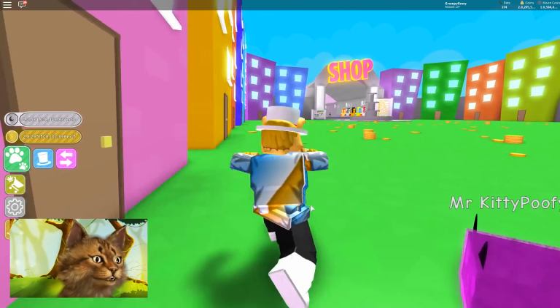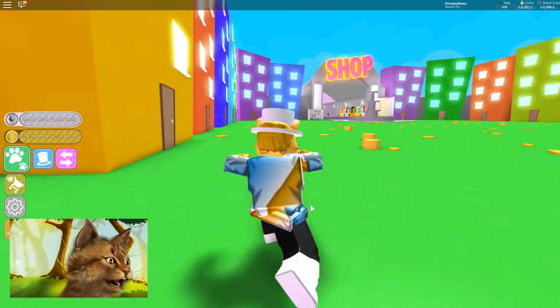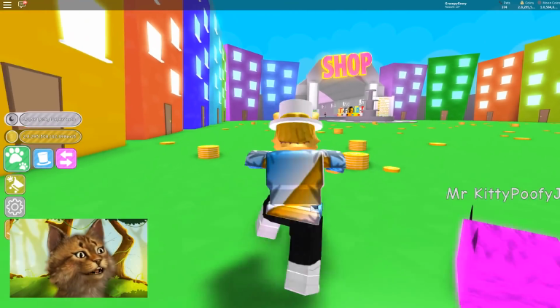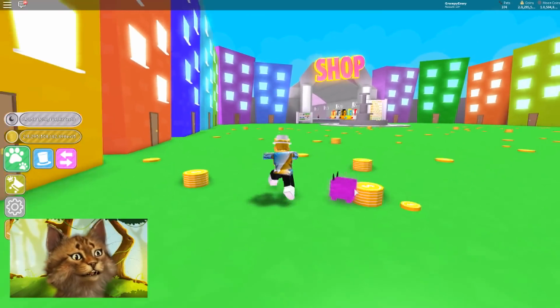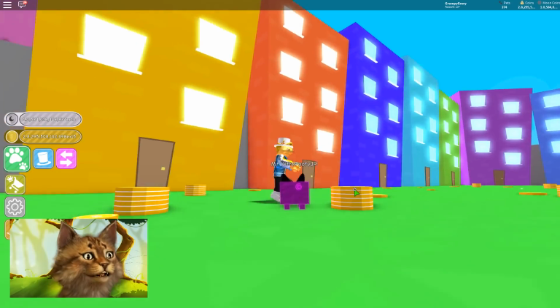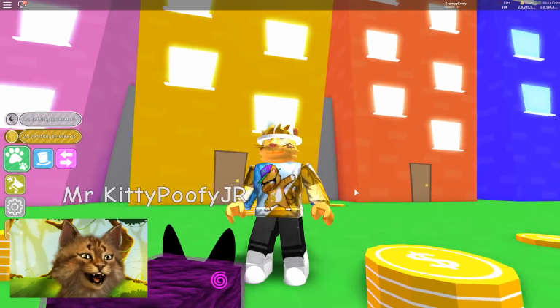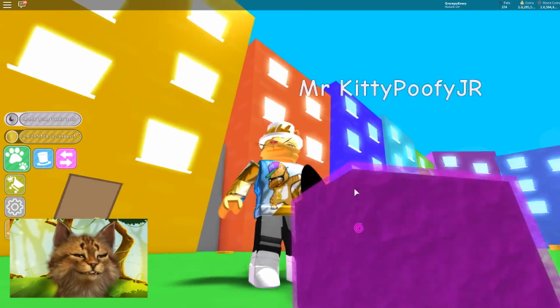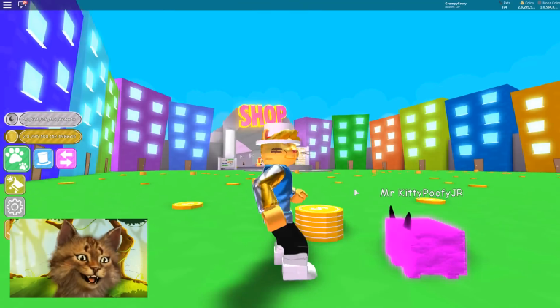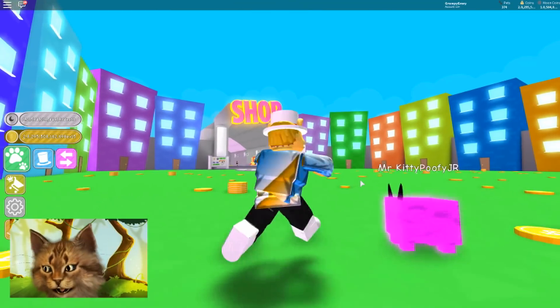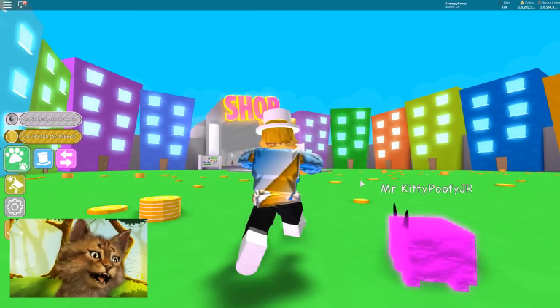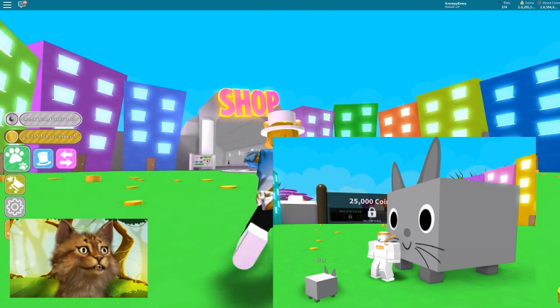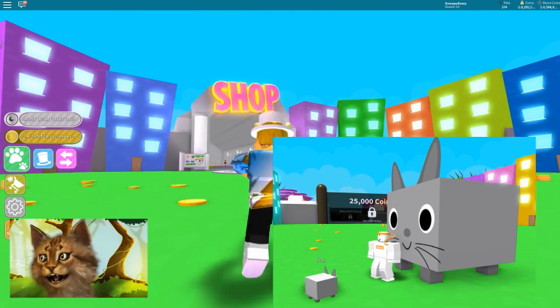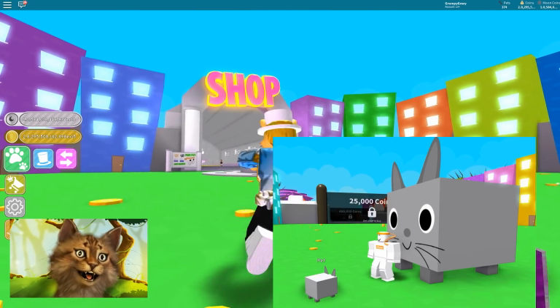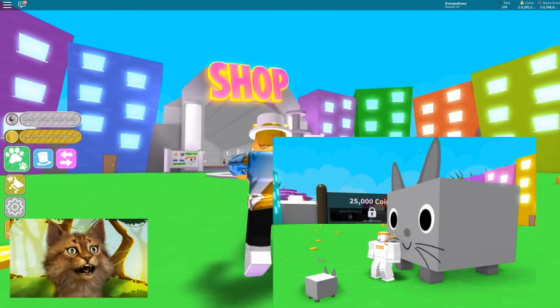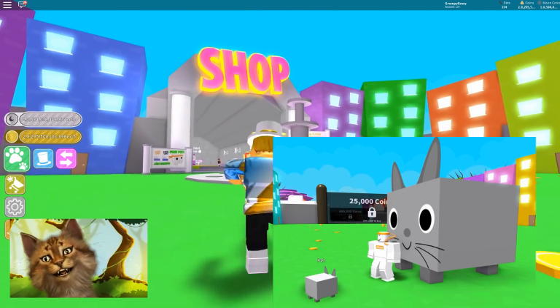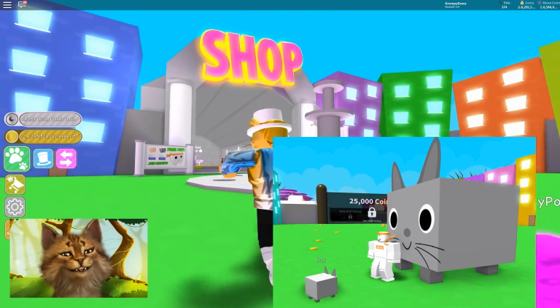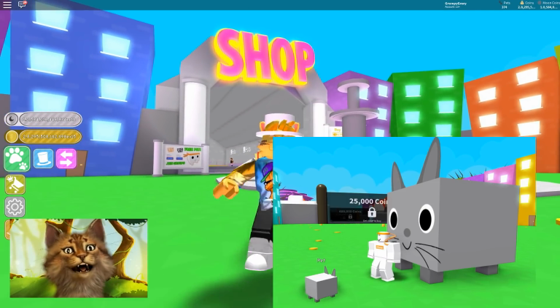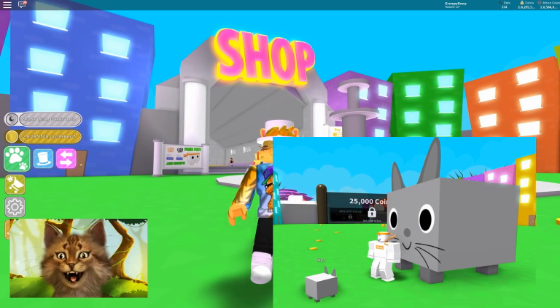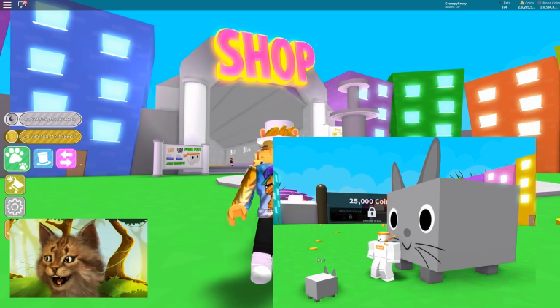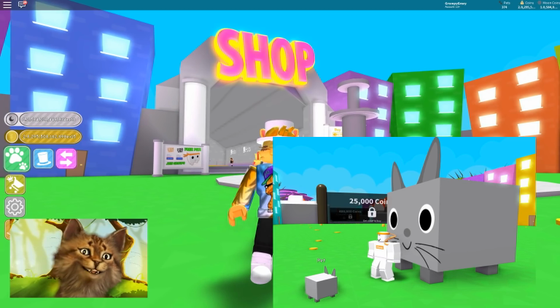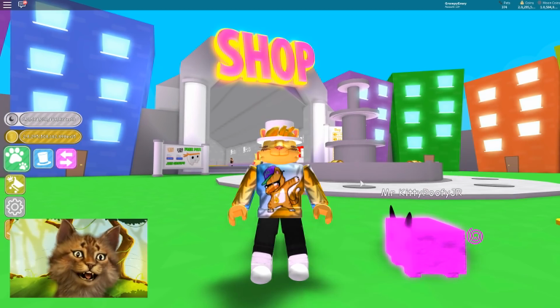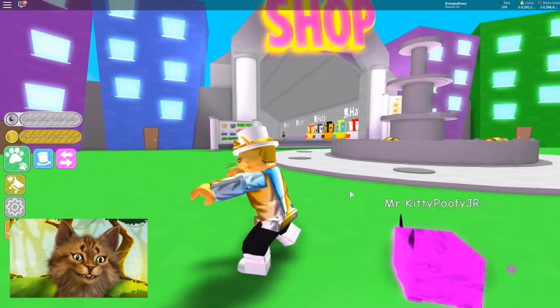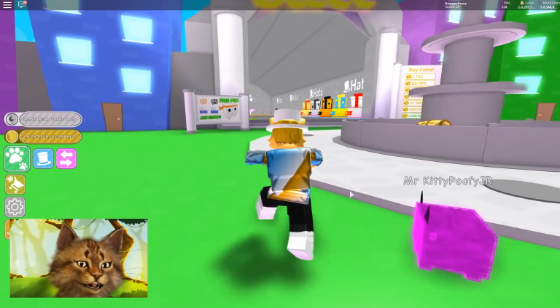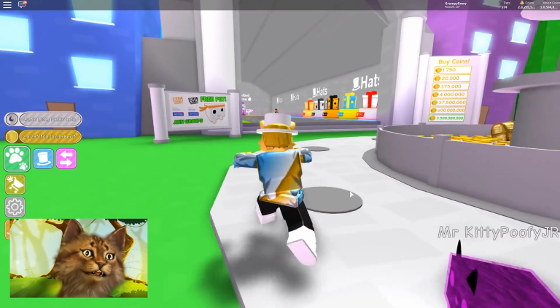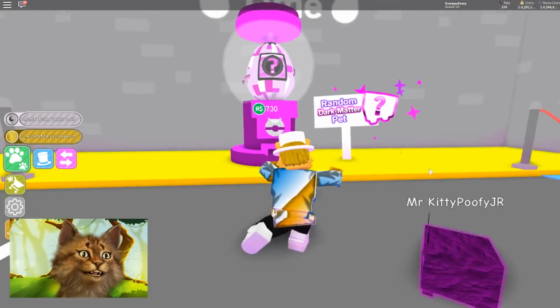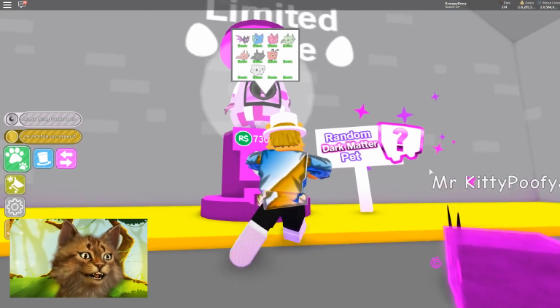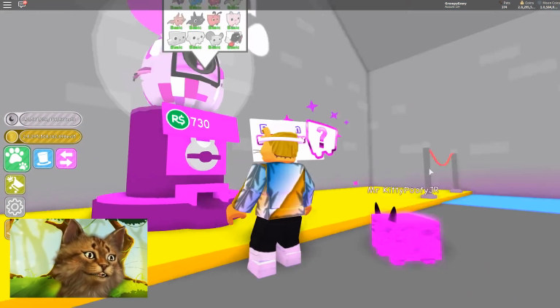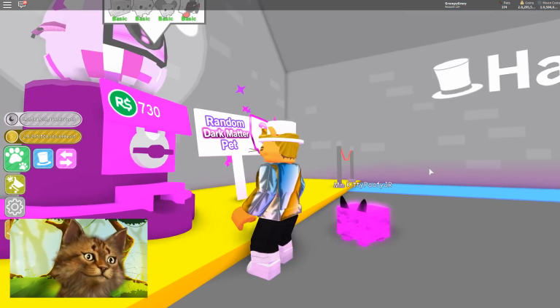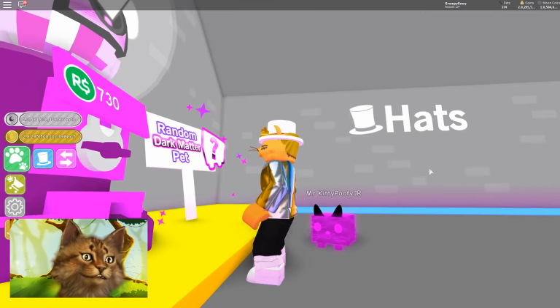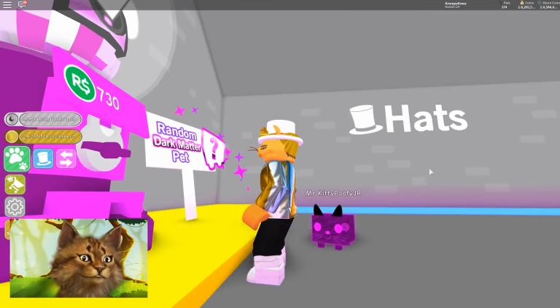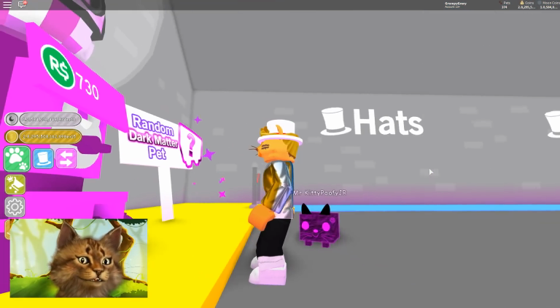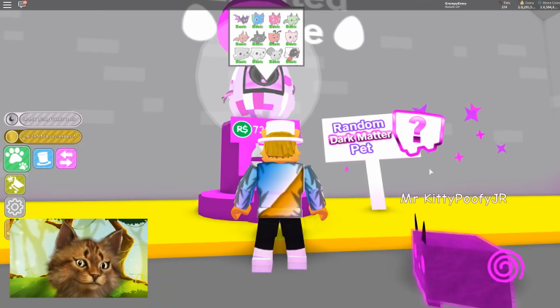So the first thing is we have a new limited thing. Oh, by the way, I have the cat guys. I'm still waiting for the giant cat. The giant cat is coming guys, it is coming very soon. So this is a new thing — rainbow random dark matter pets.